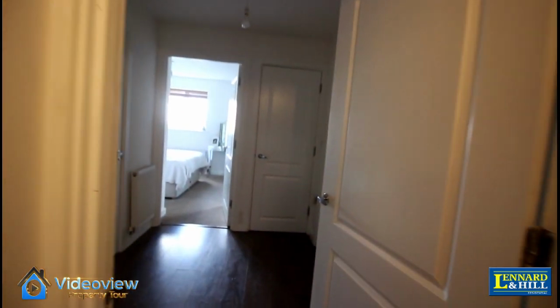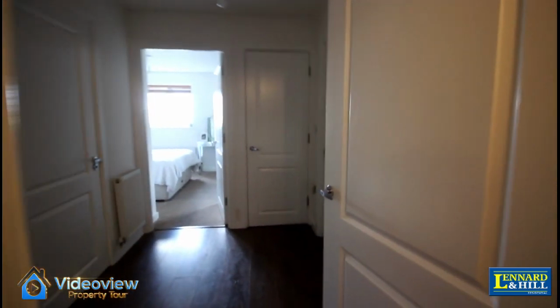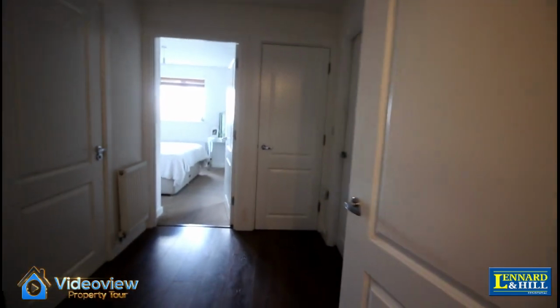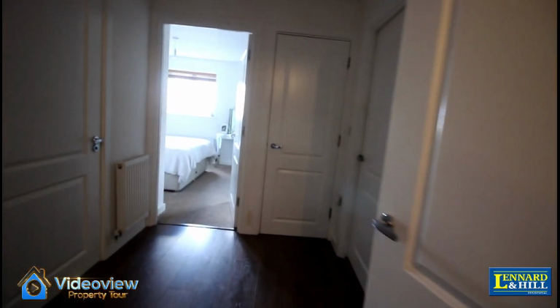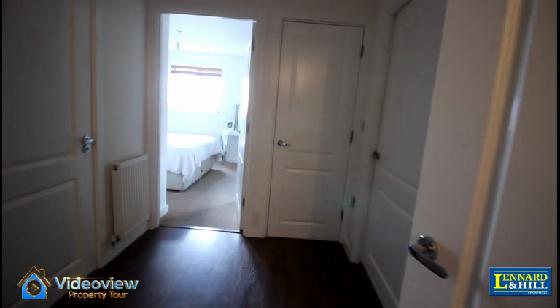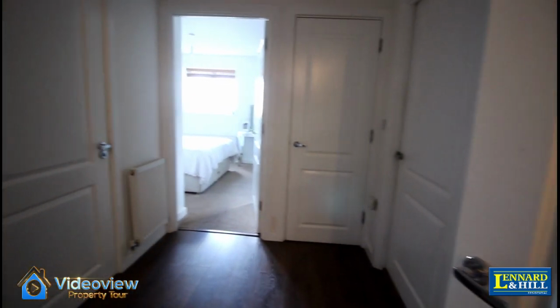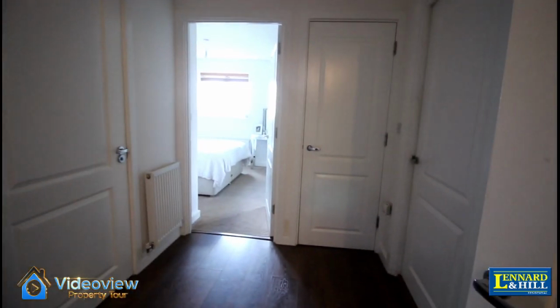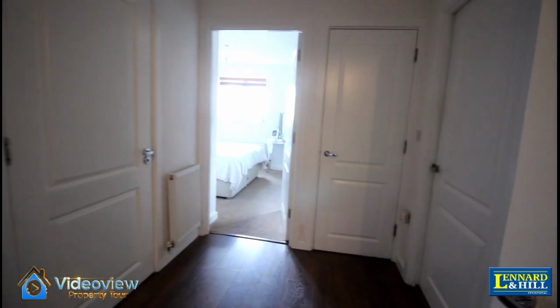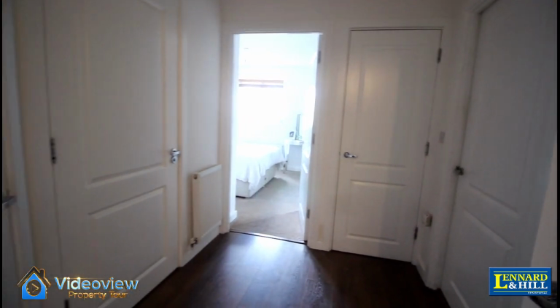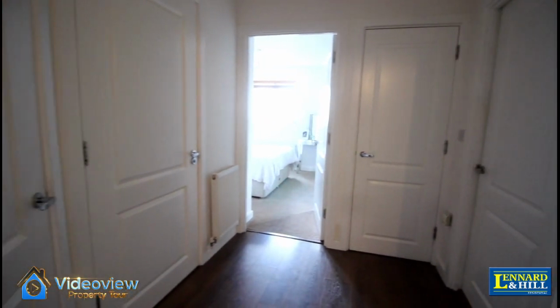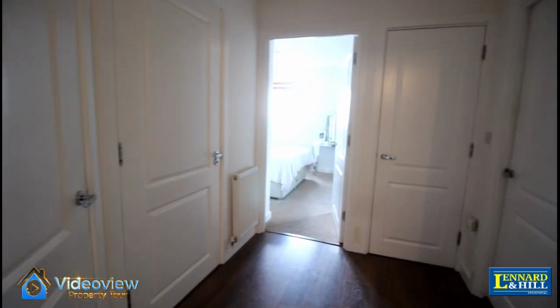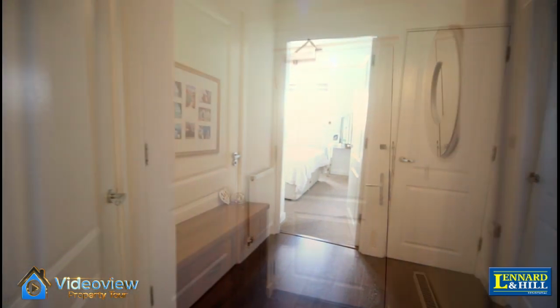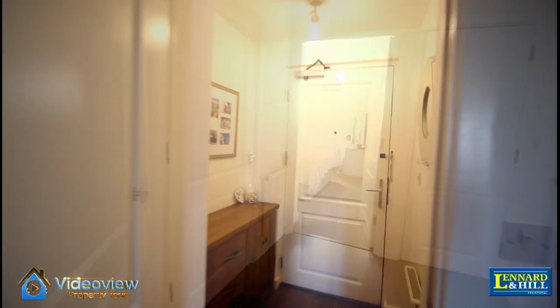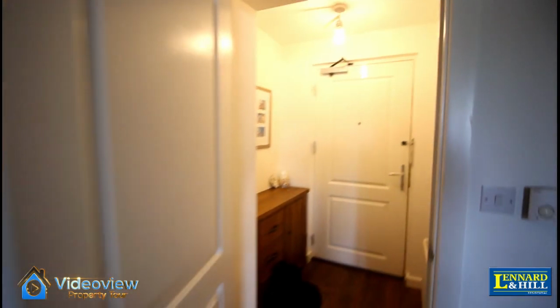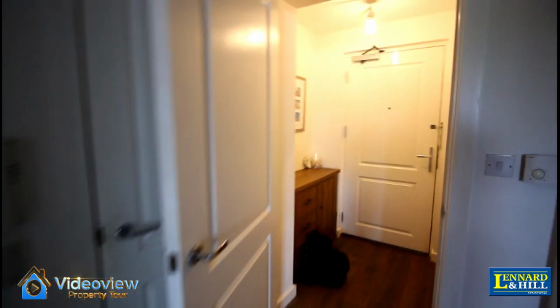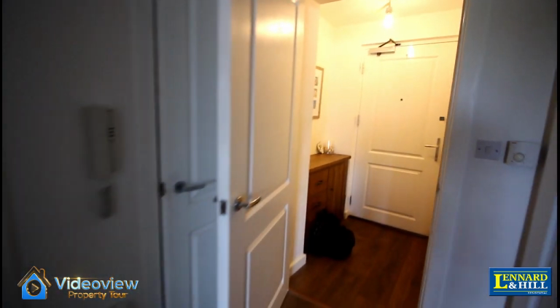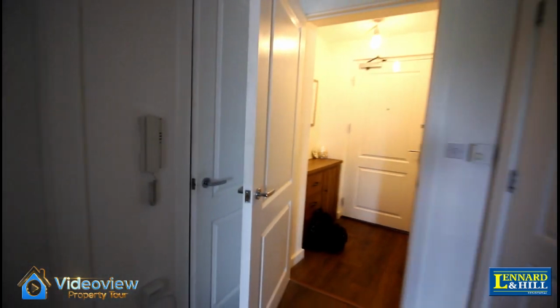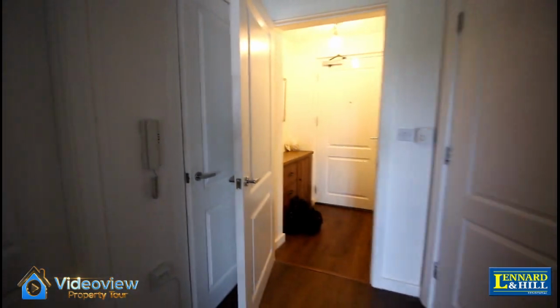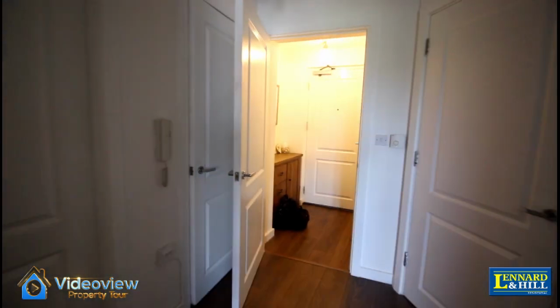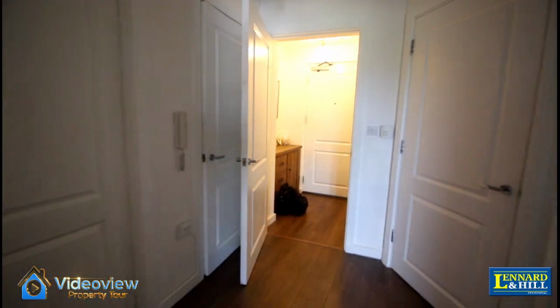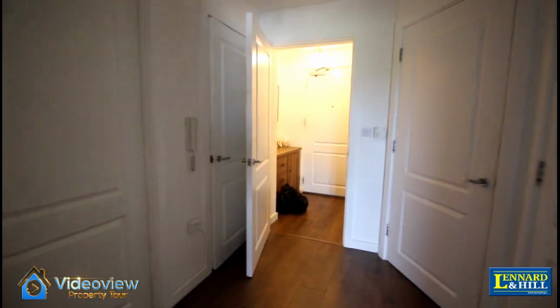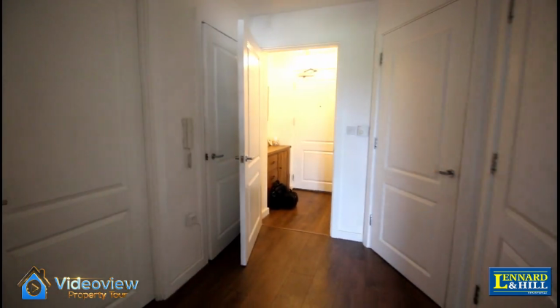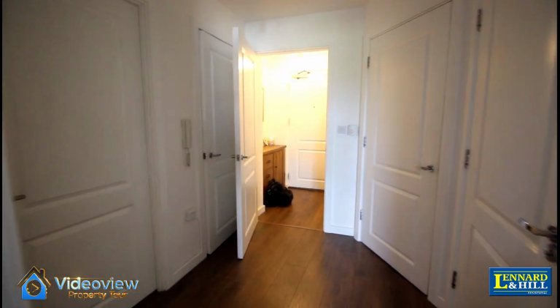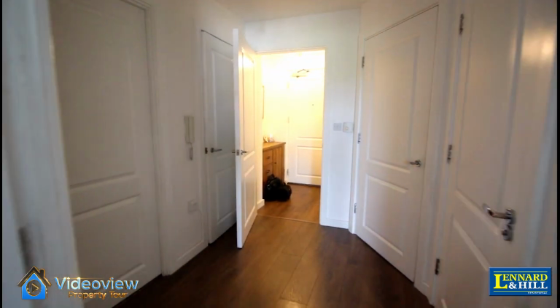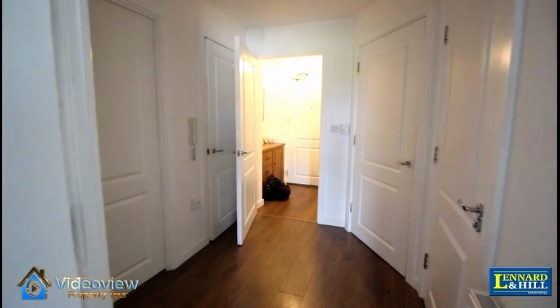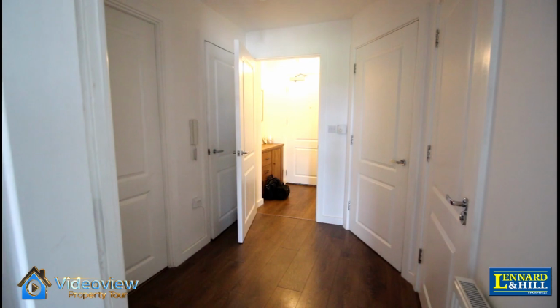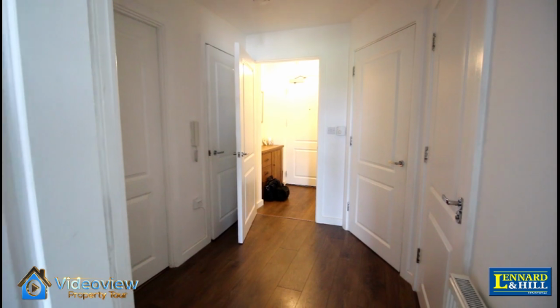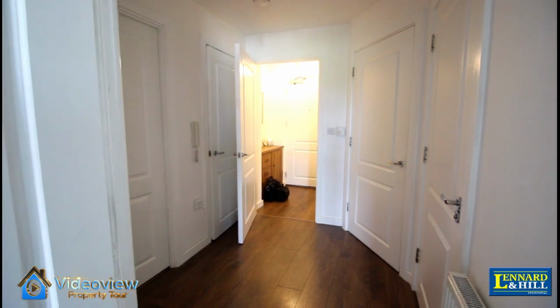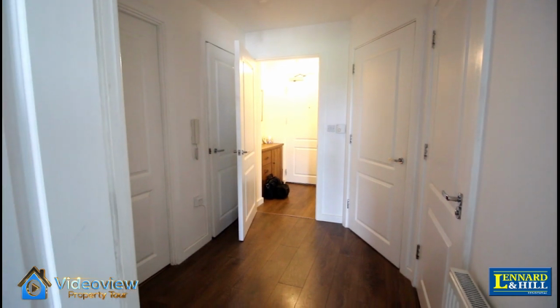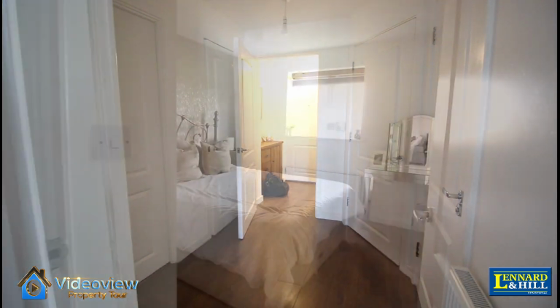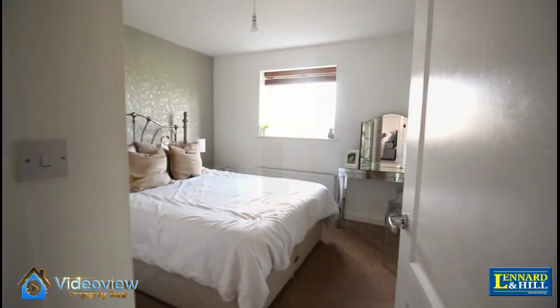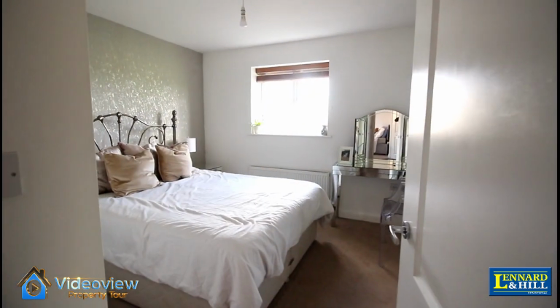As we go in, there's a small entrance hall that opens into the bigger reception hallway. There's a radiator and a security entry phone system, and doors to the rooms.